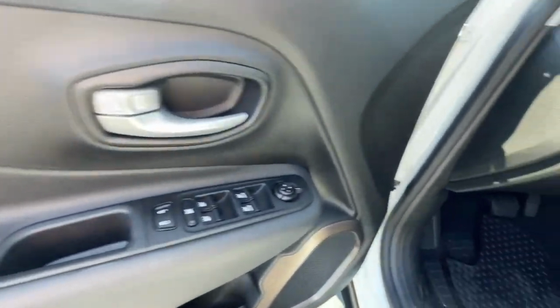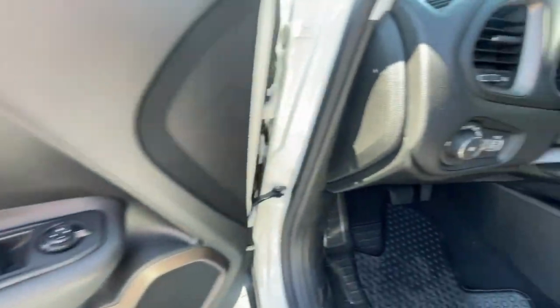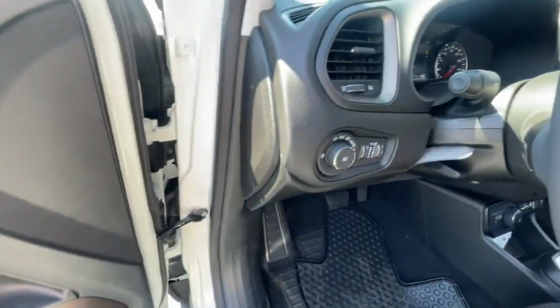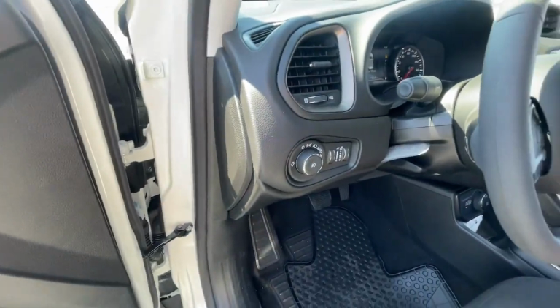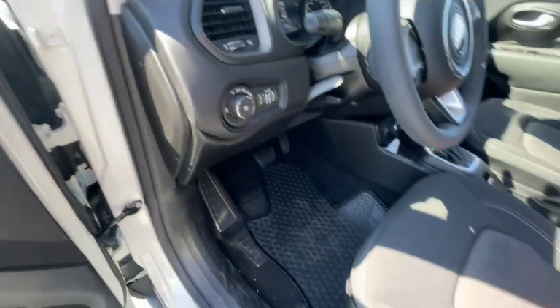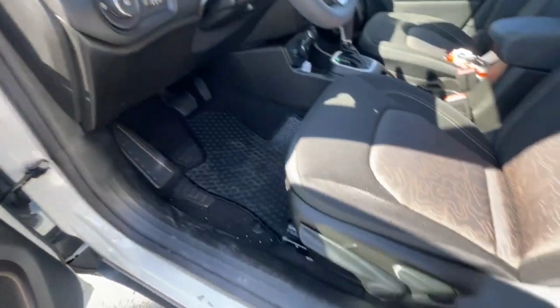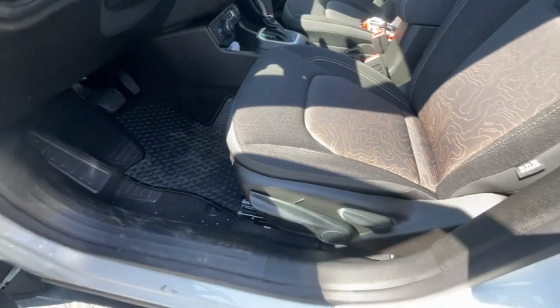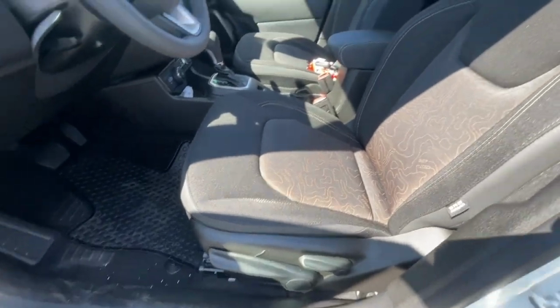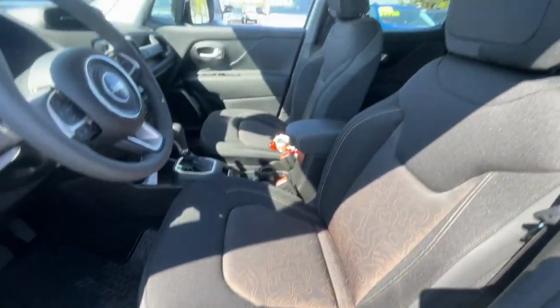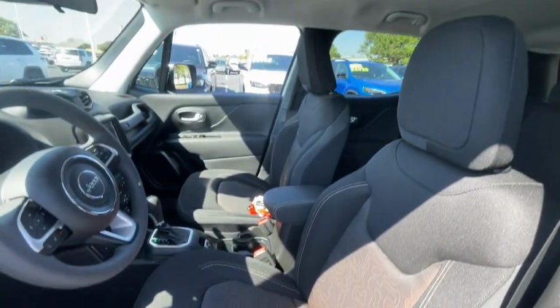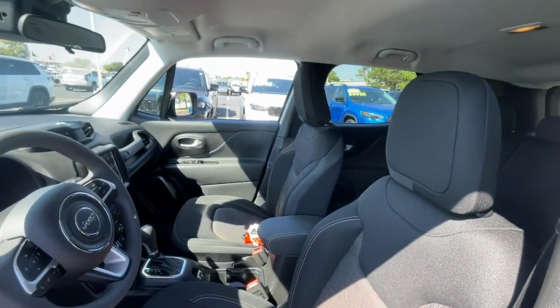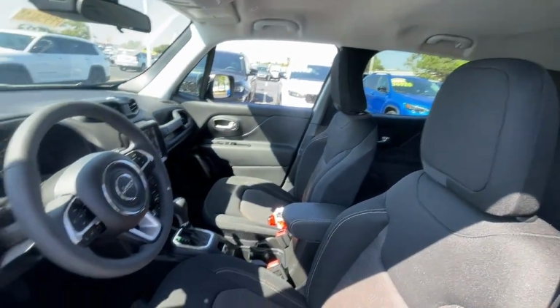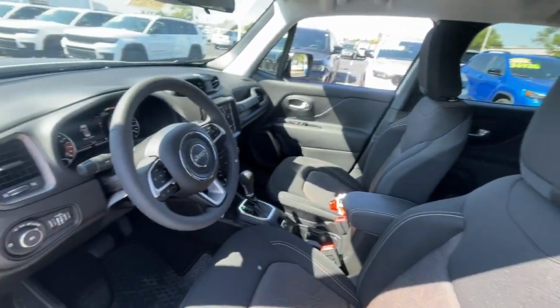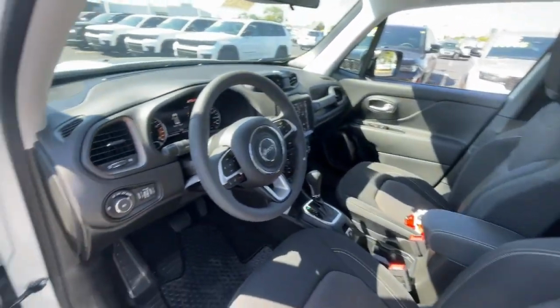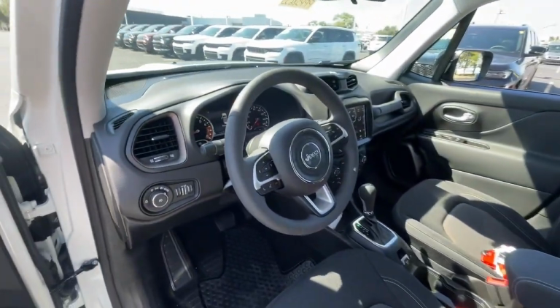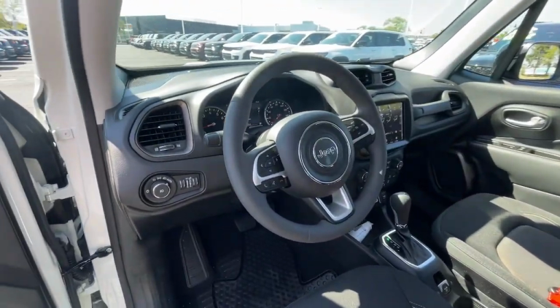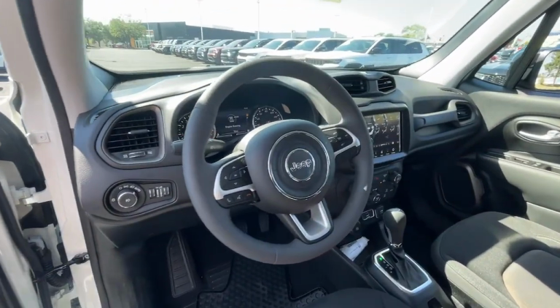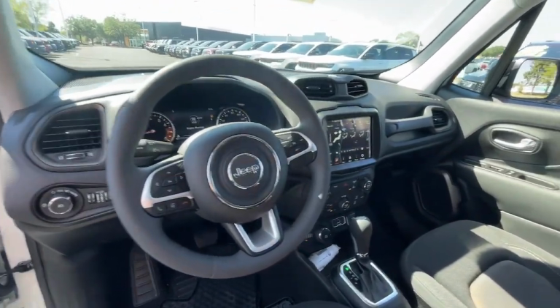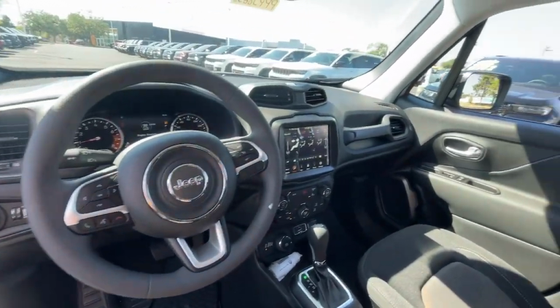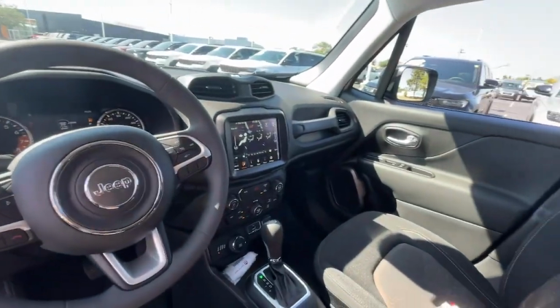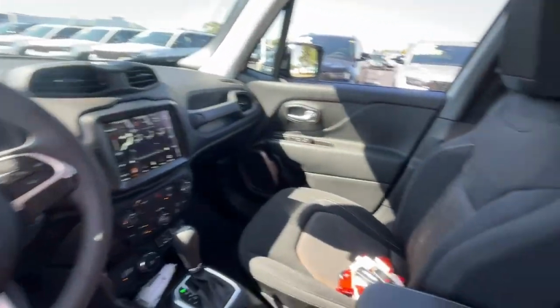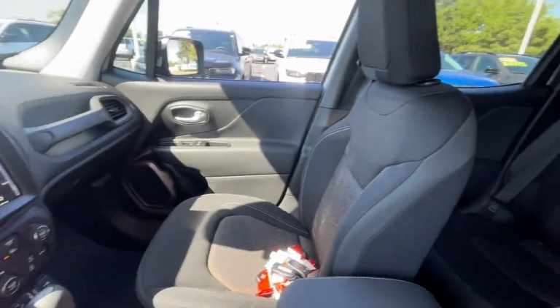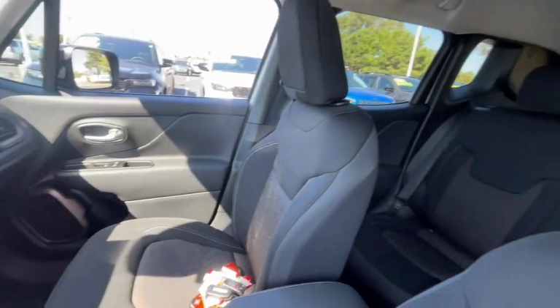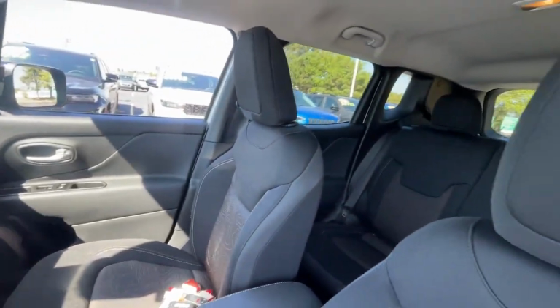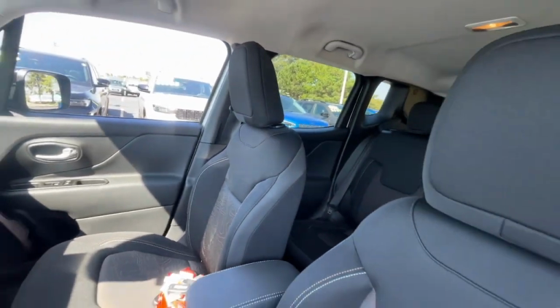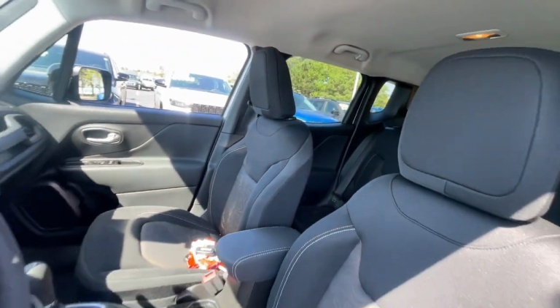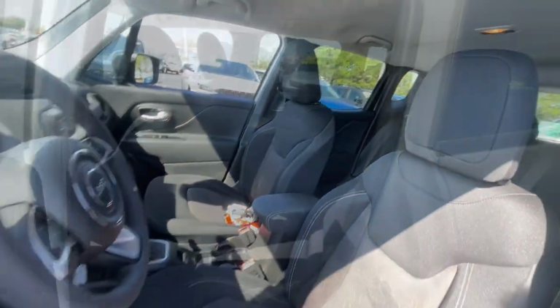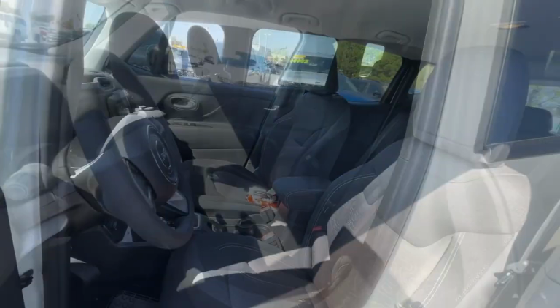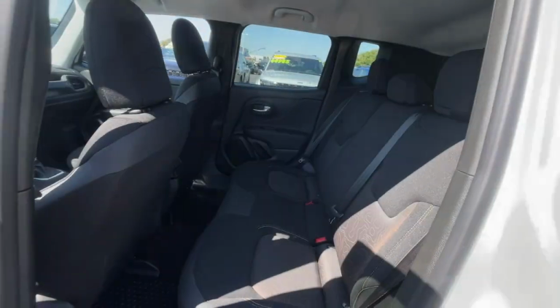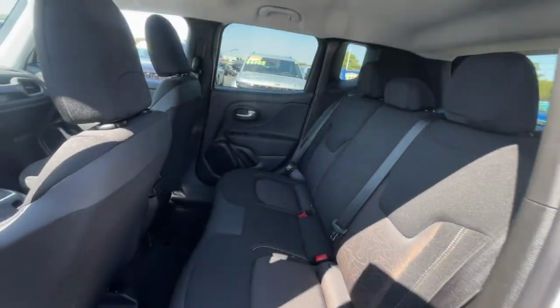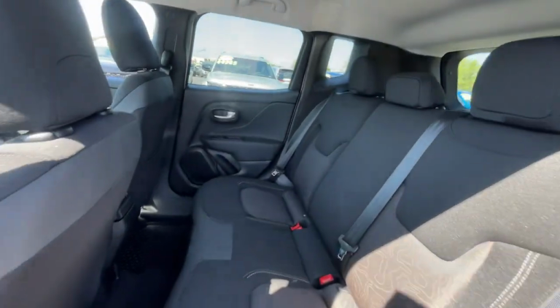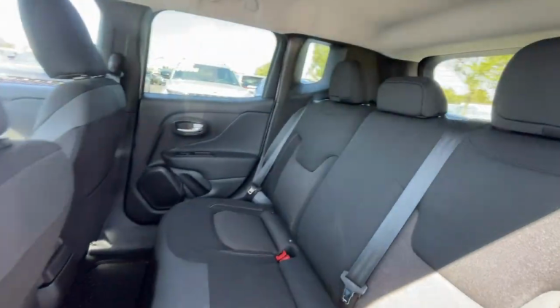Apple CarPlay and/or Android Auto. Navigation system. Keyless entry. Satellite radio. Fog lamps. Remote engine start. Heated mirrors. Backup camera.